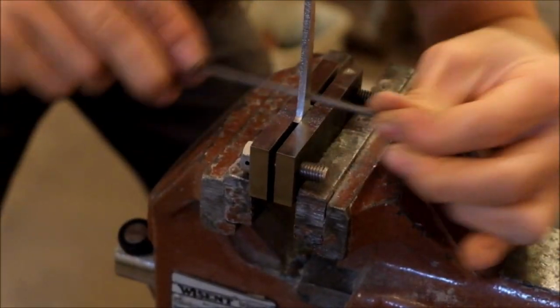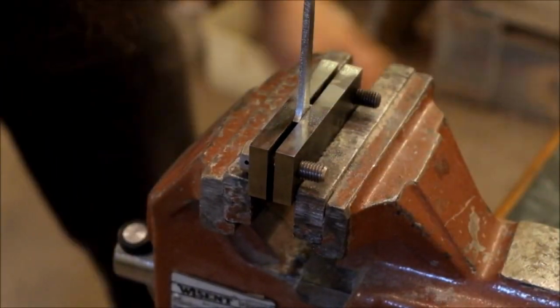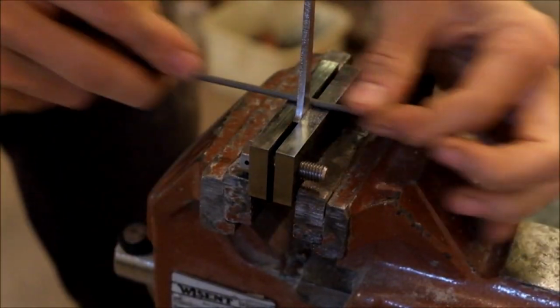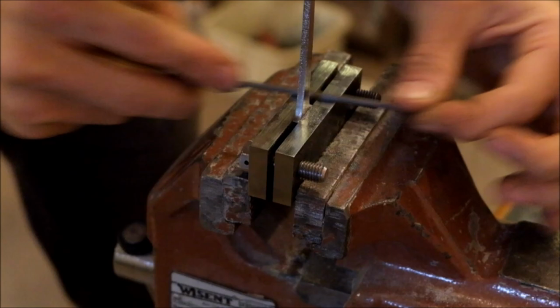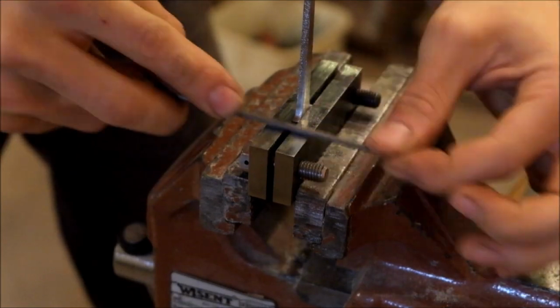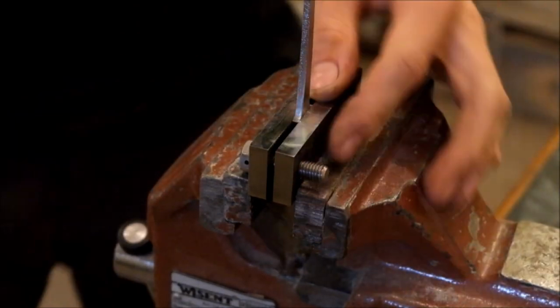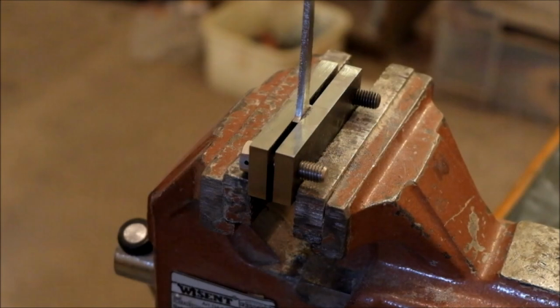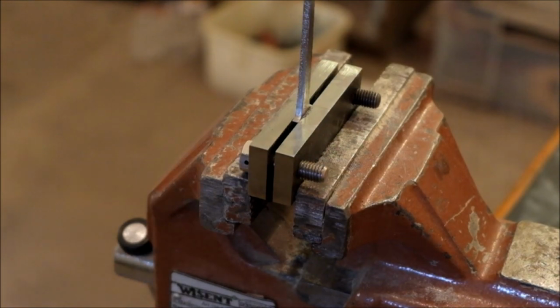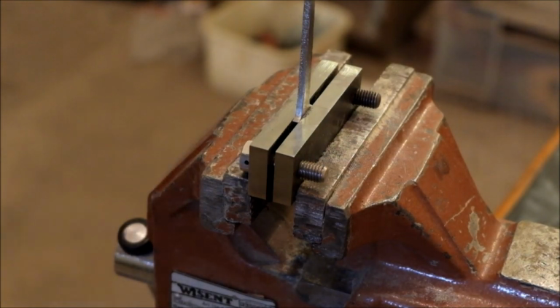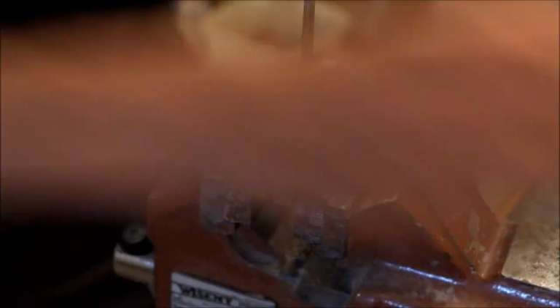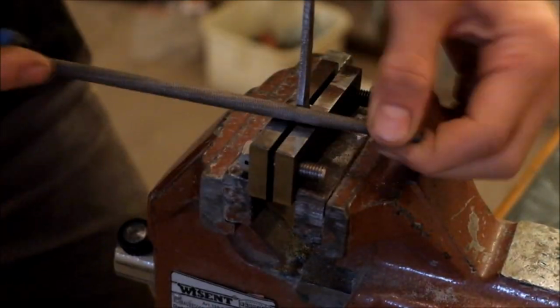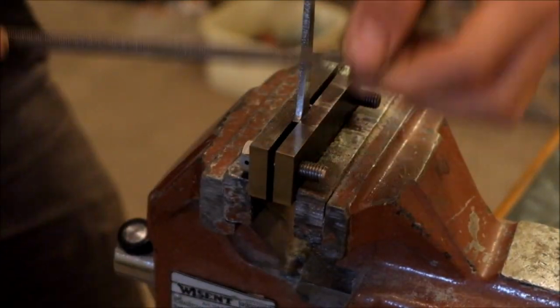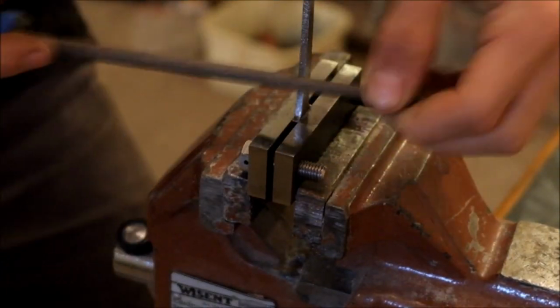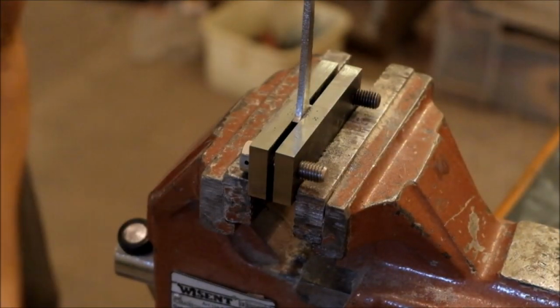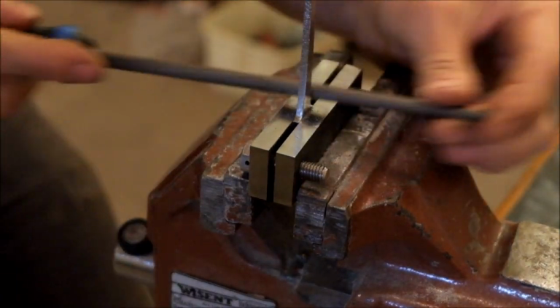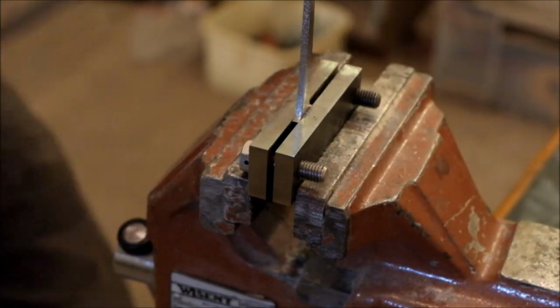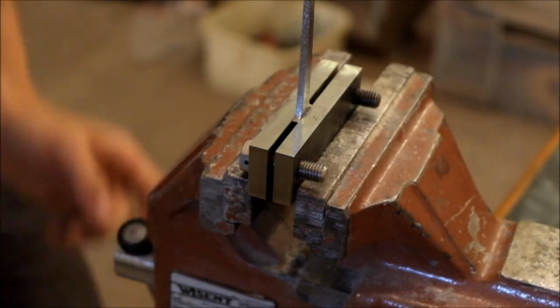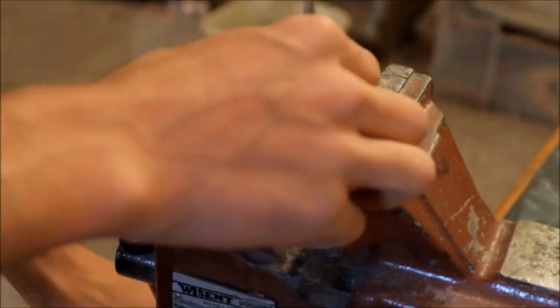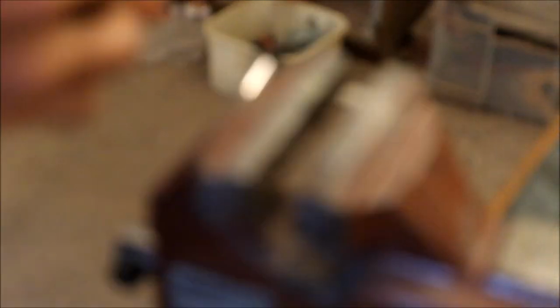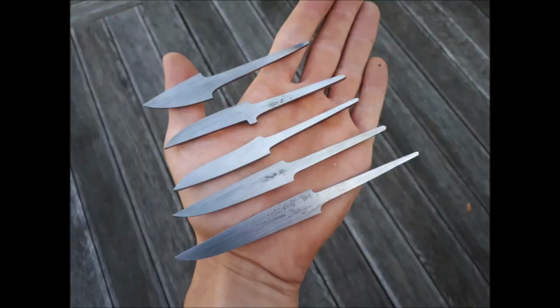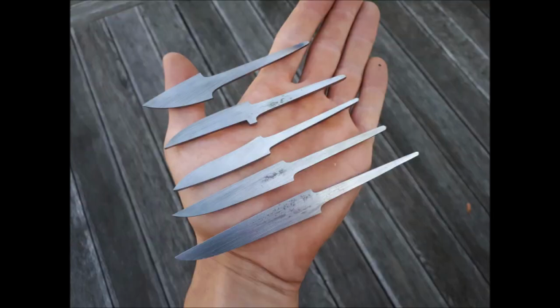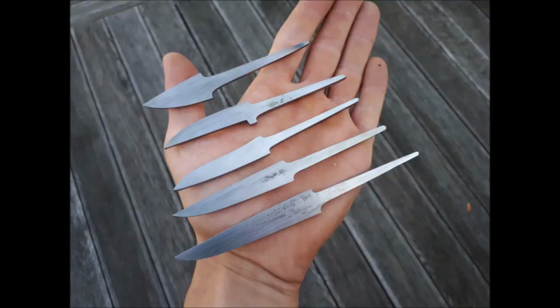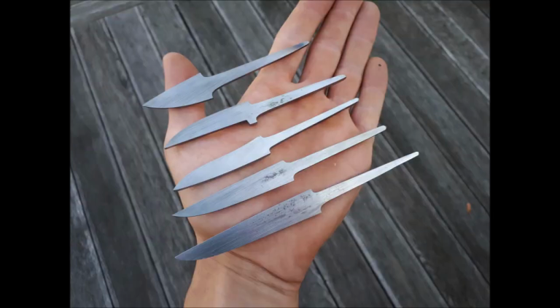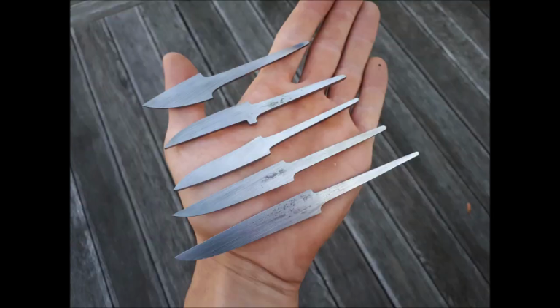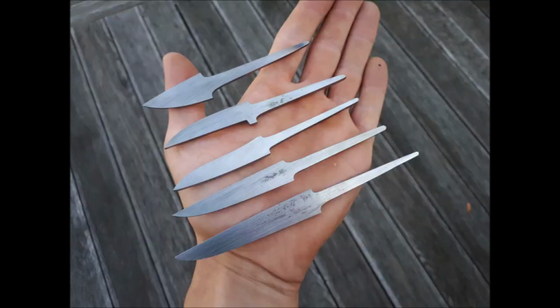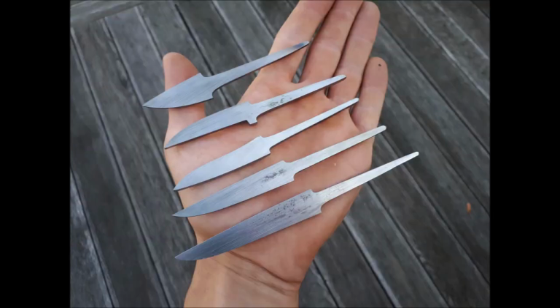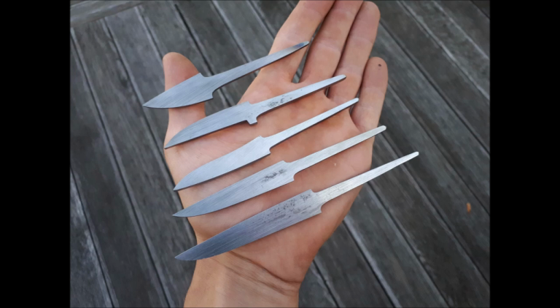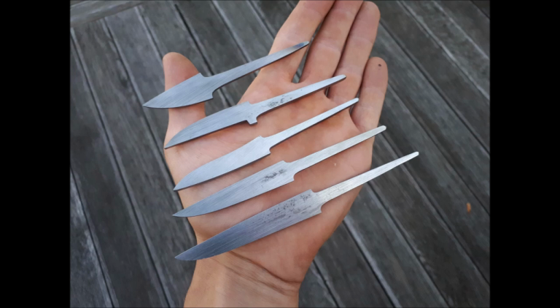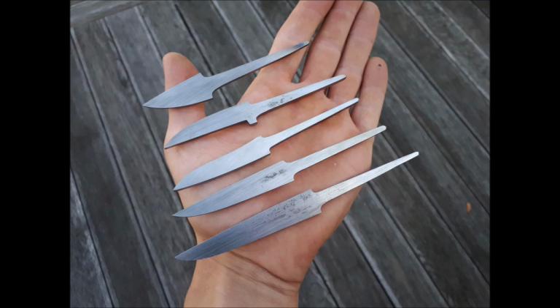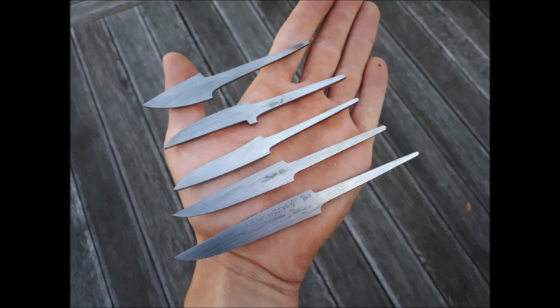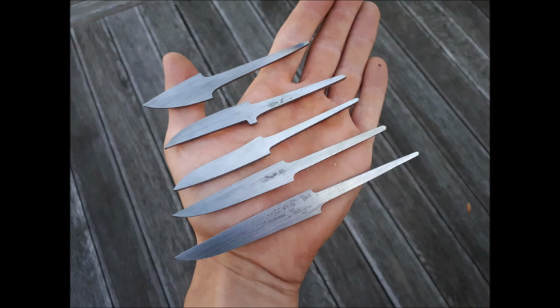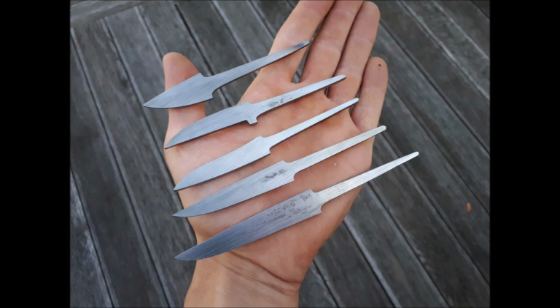I'm going to do this to all the blades but I won't show it all because that would be really boring. And this is how the blades look now after all the shaping and filing is done.